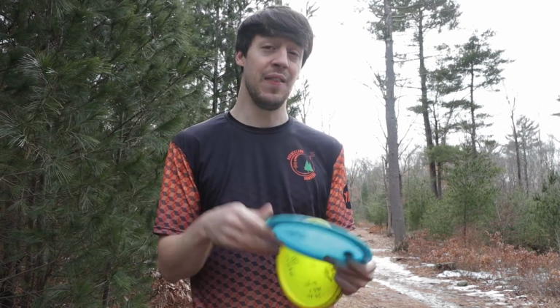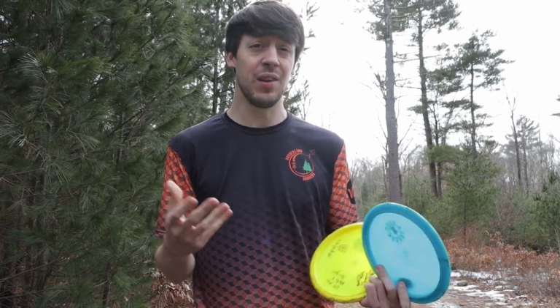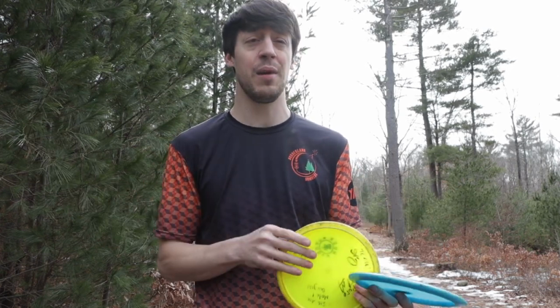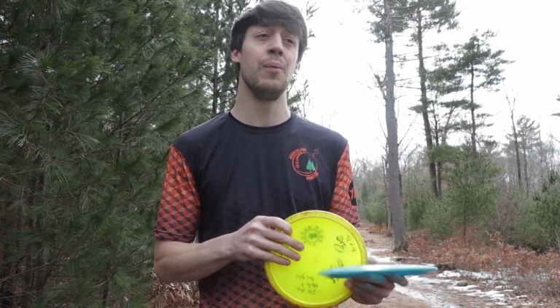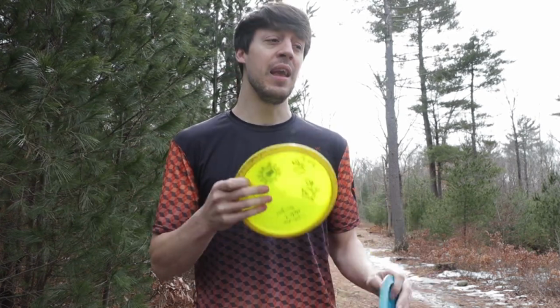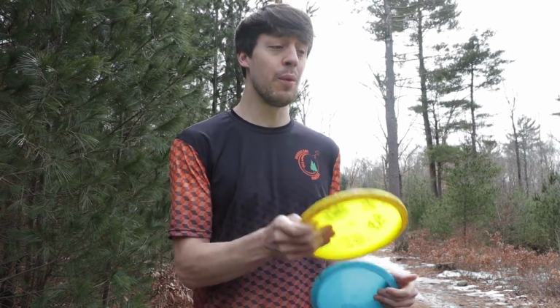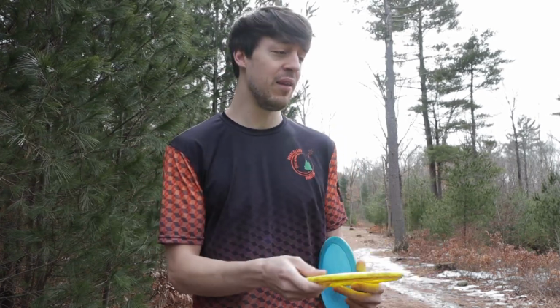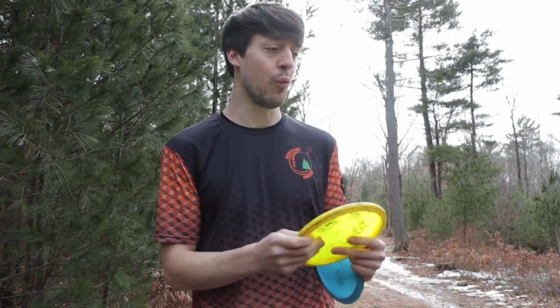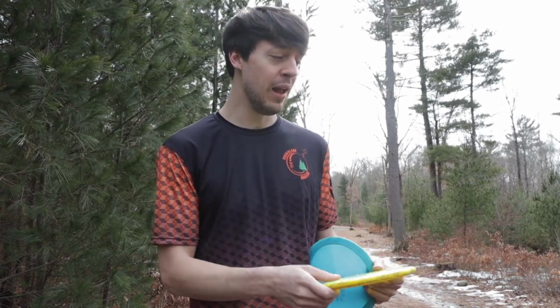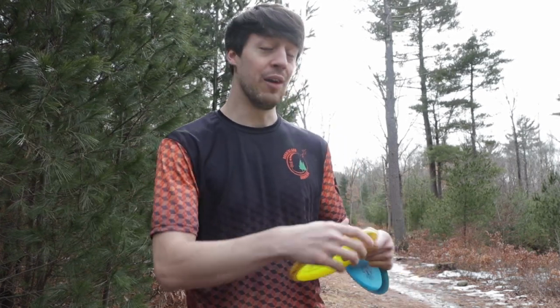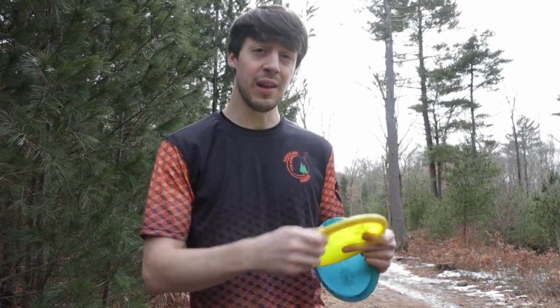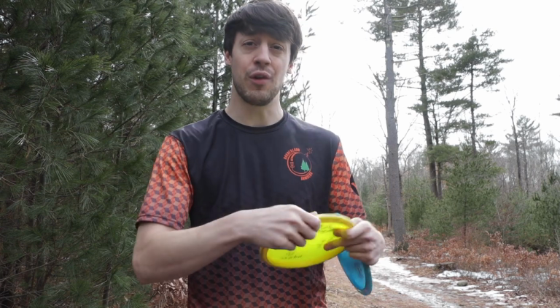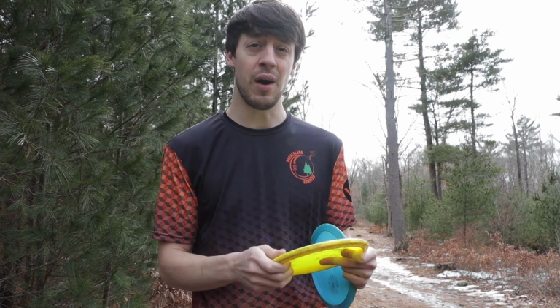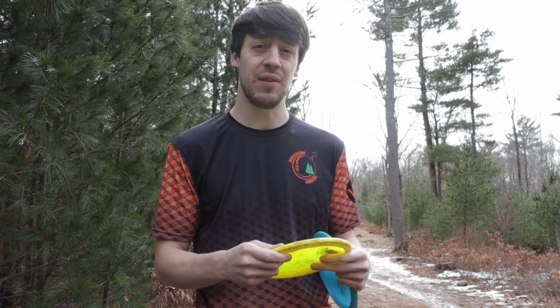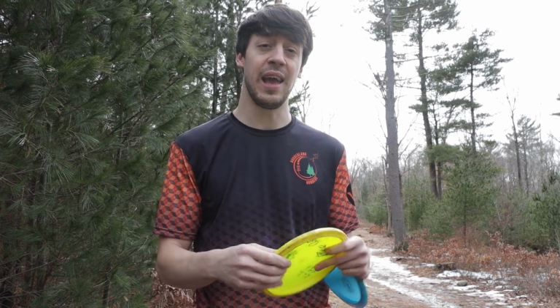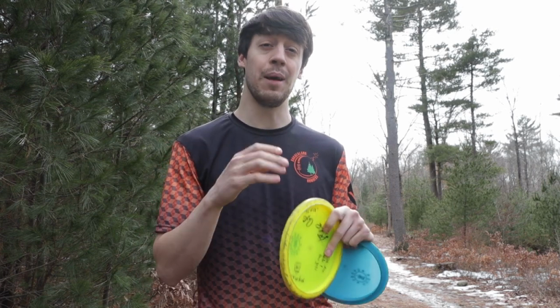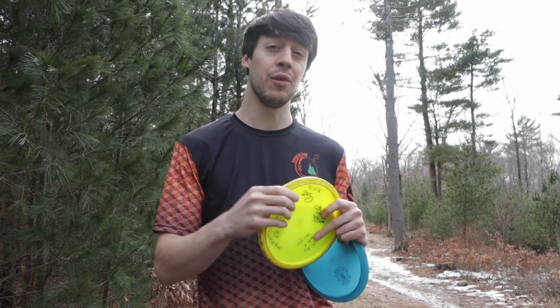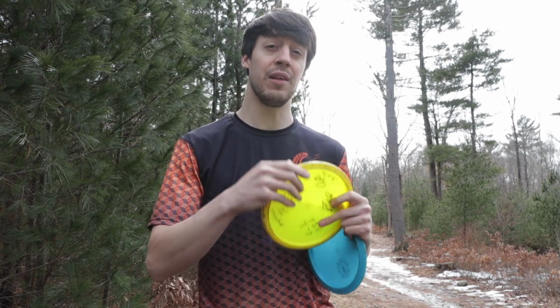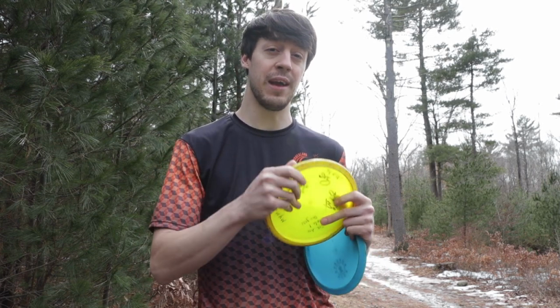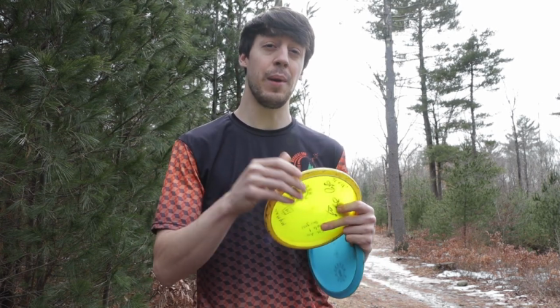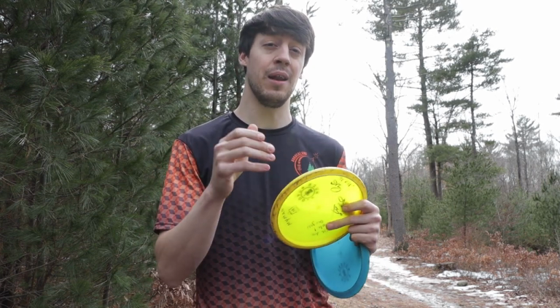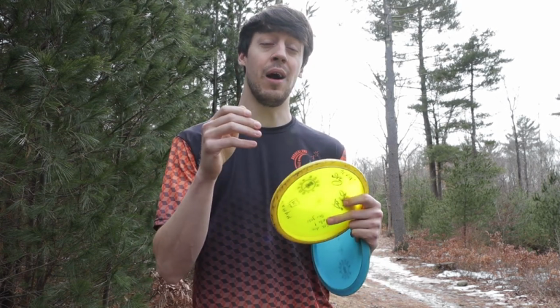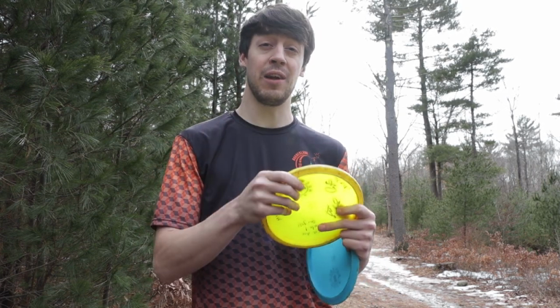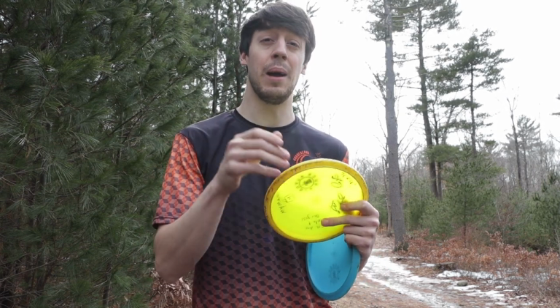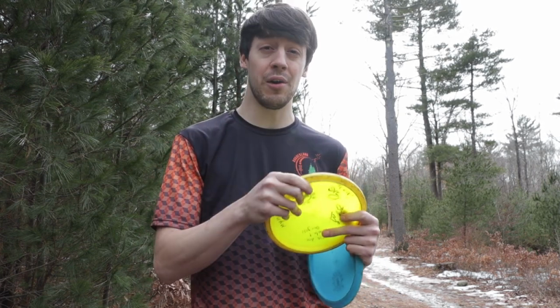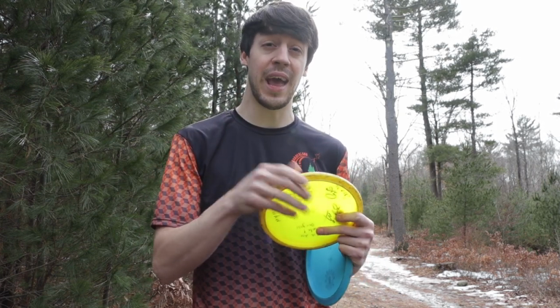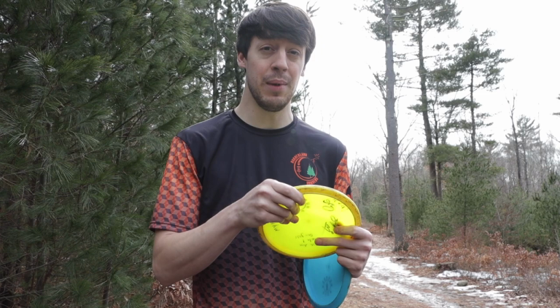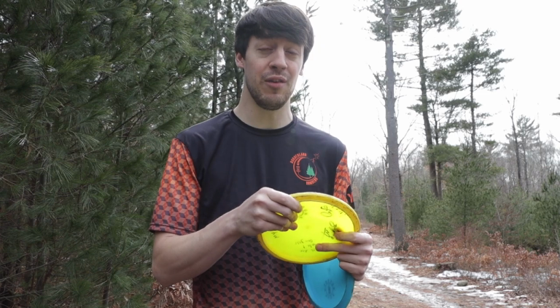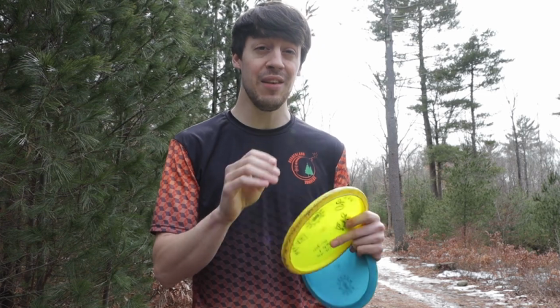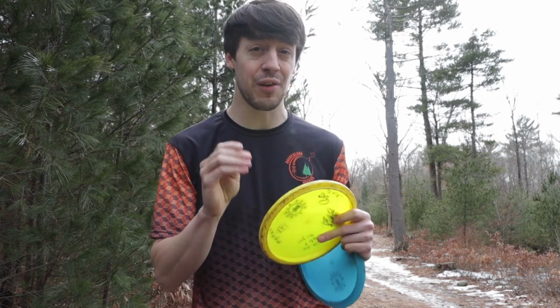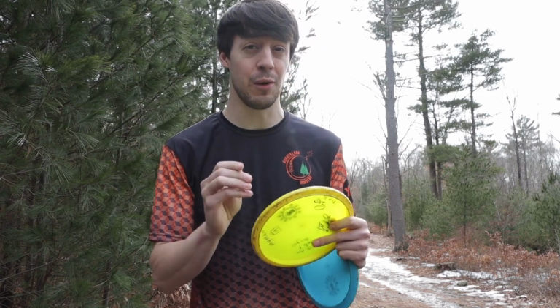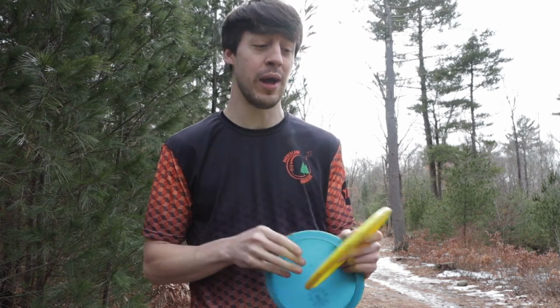And that is another tip too. Even when my discs are wet, I really like to dry them off as best as I can. And I'm still trying to fan grip my putters and my midranges, even if they're a little bit wet.